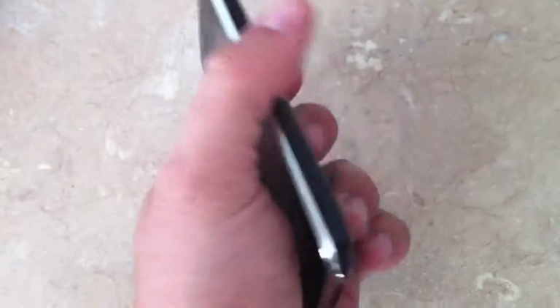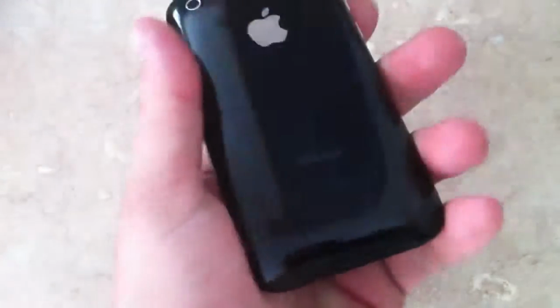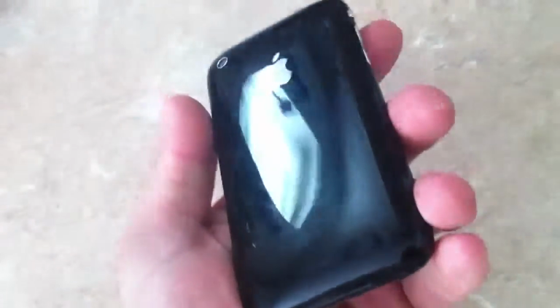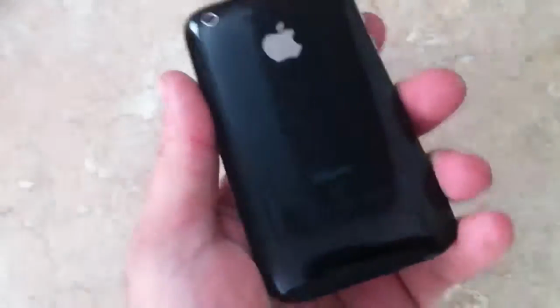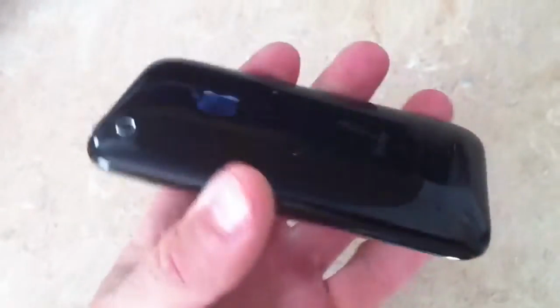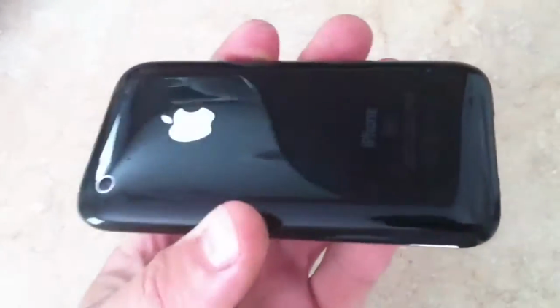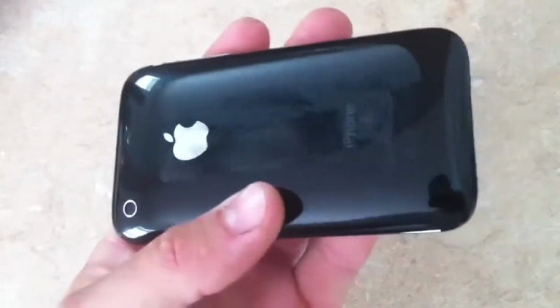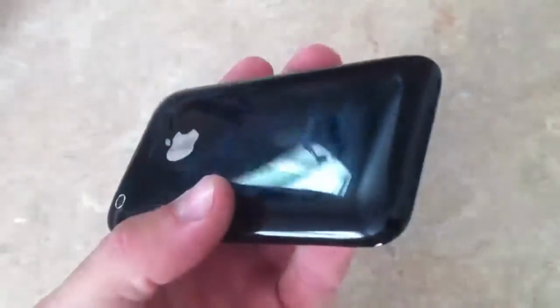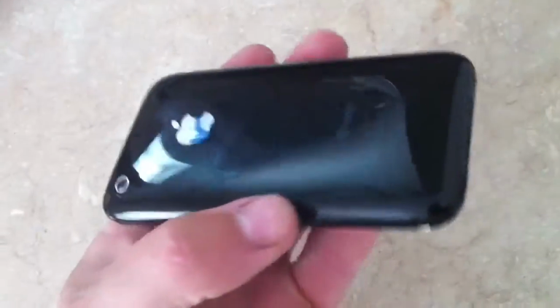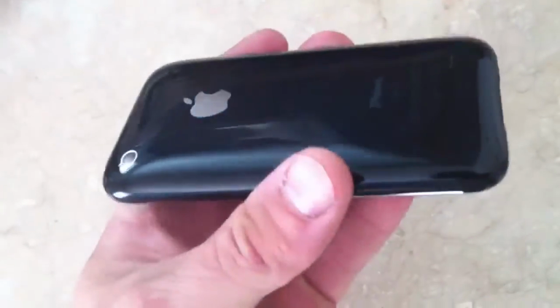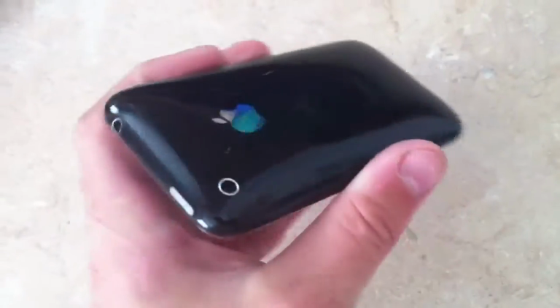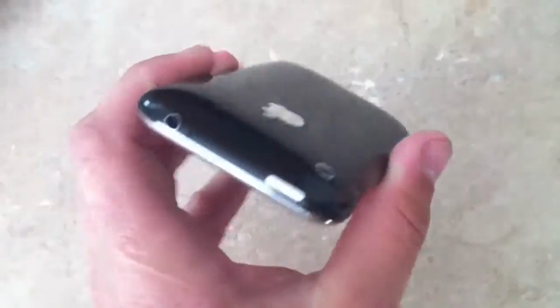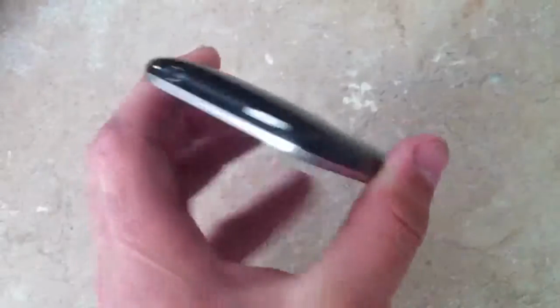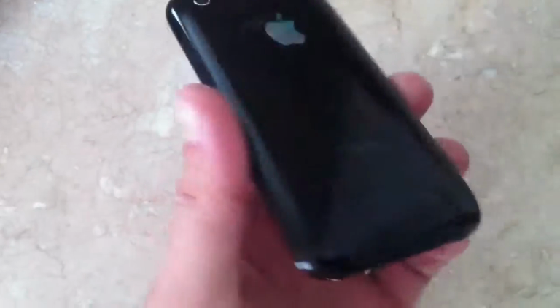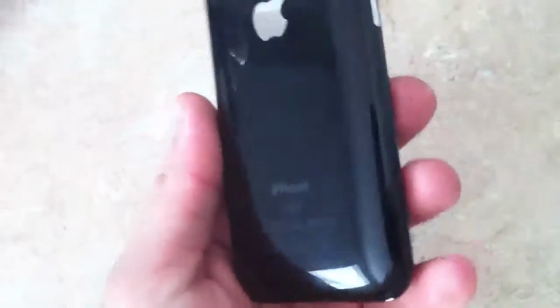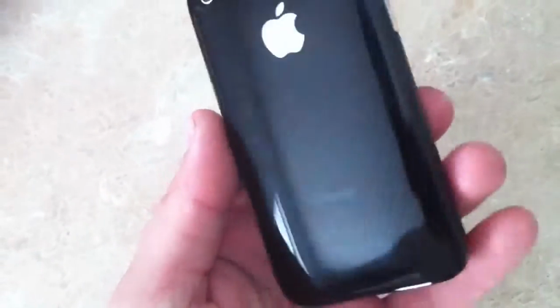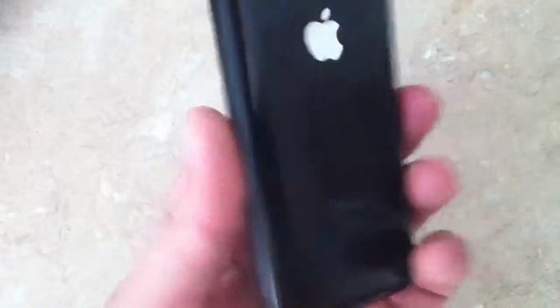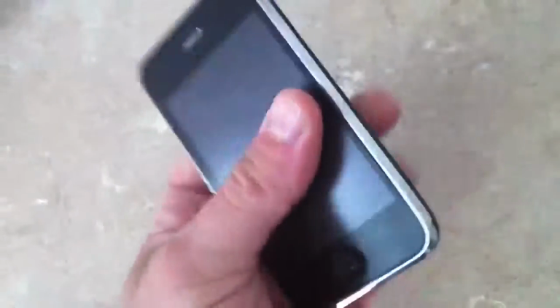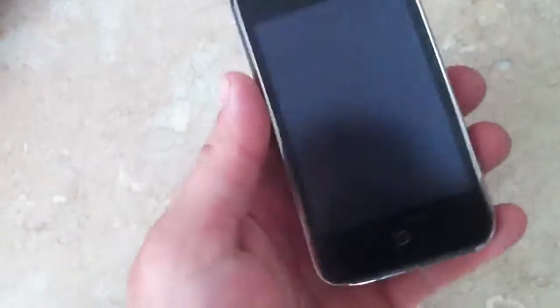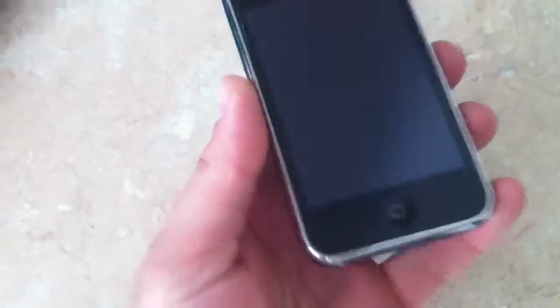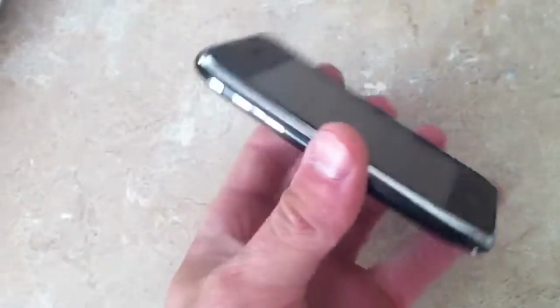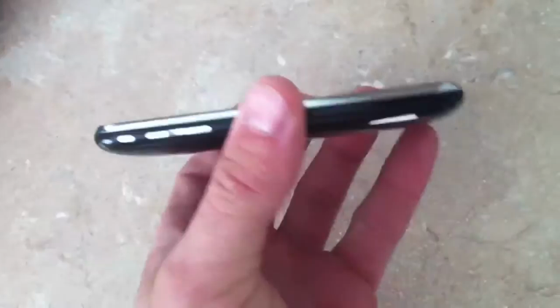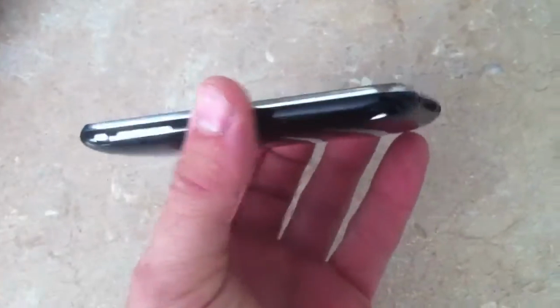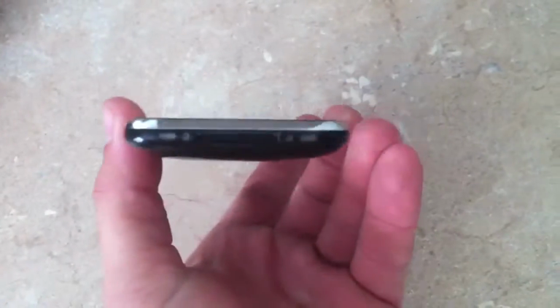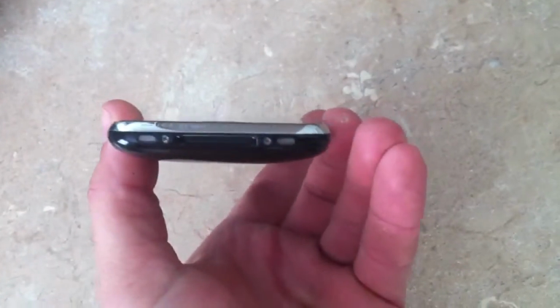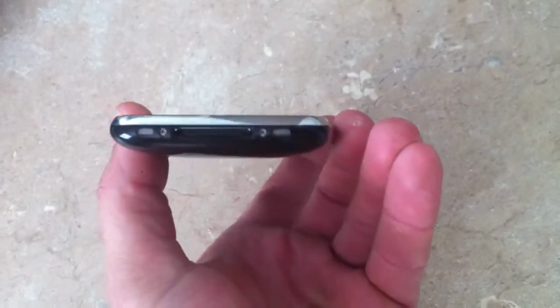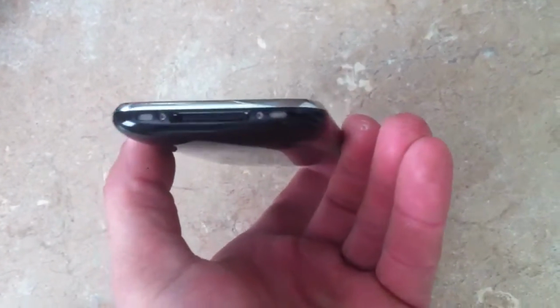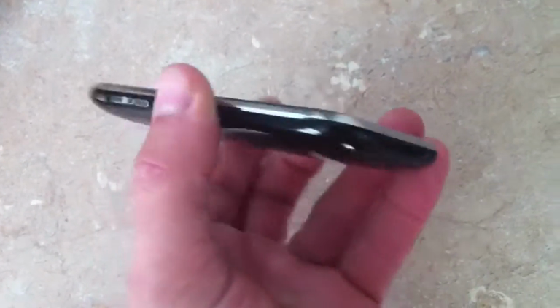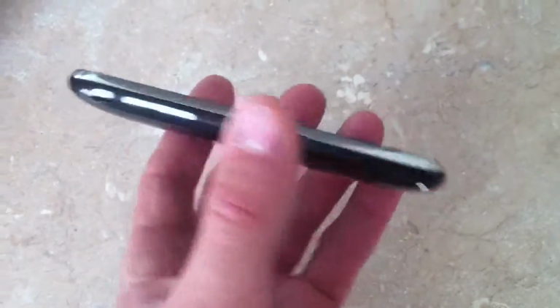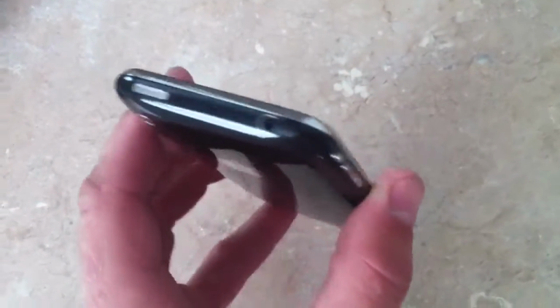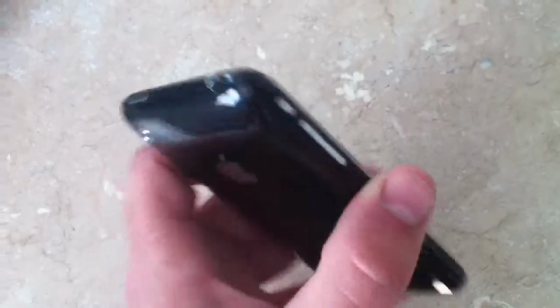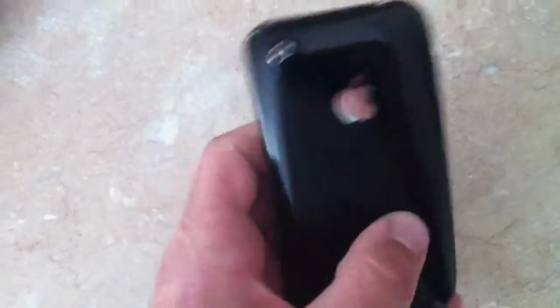Give you a look at the back of the phone here. It shows just a small amount of wear as far as these go. This one's in great shape — what you would consider mint. Give you a look at the bottom here and the sides. Pretty new.